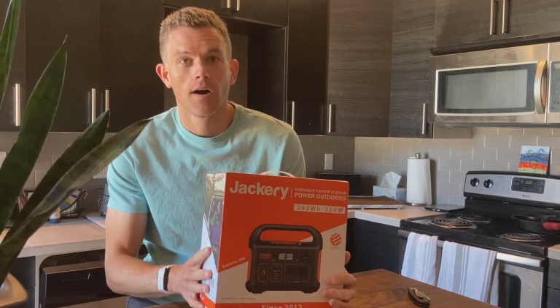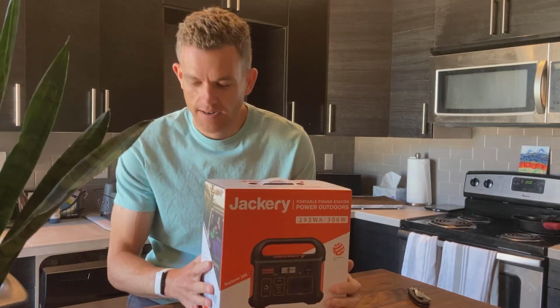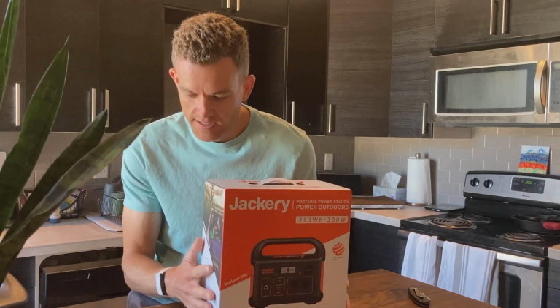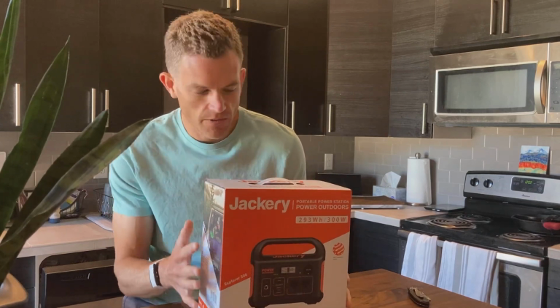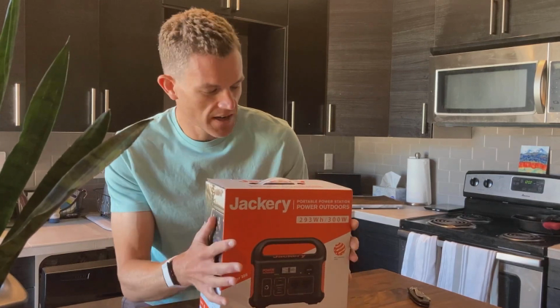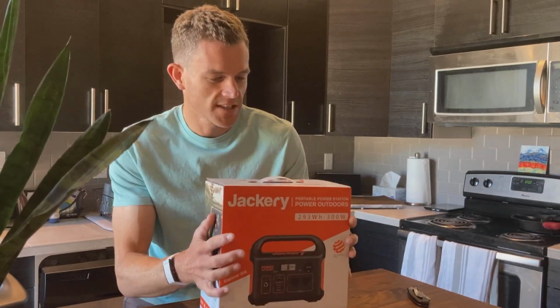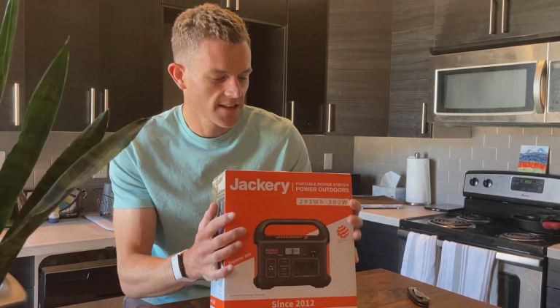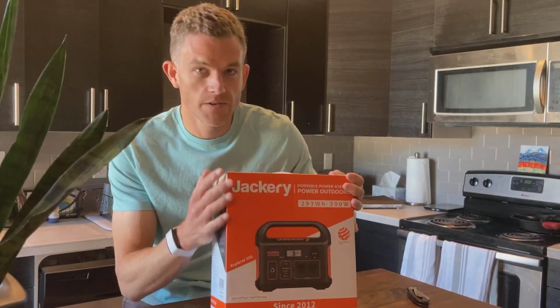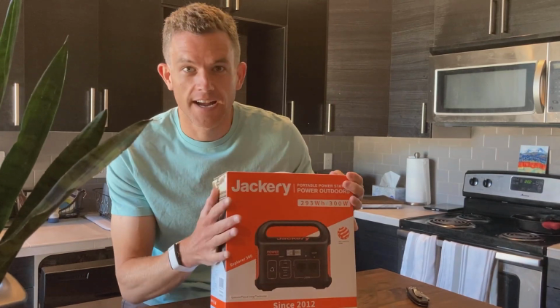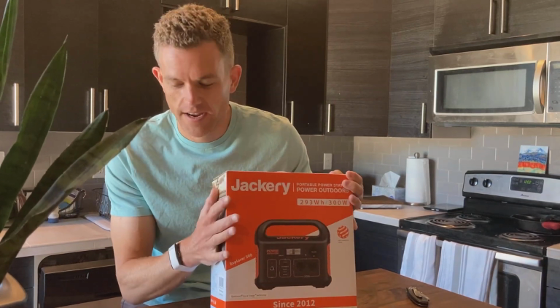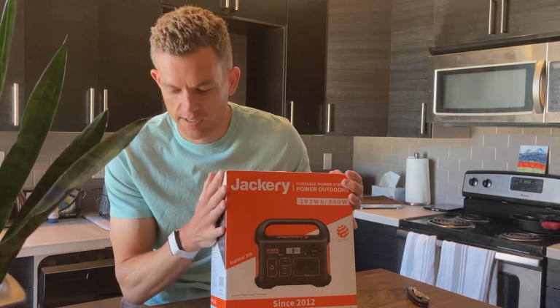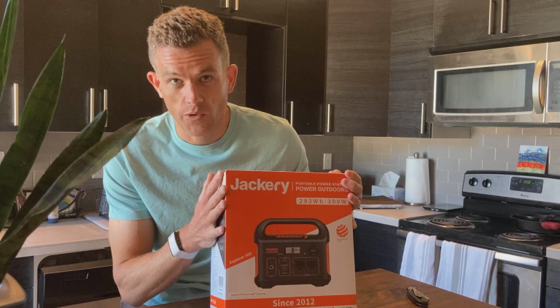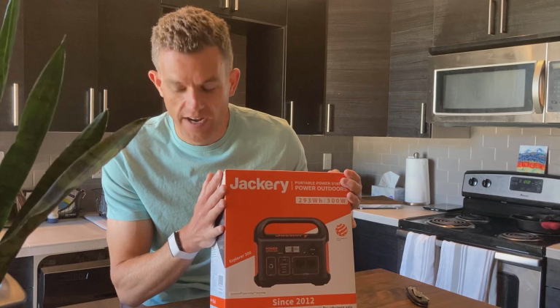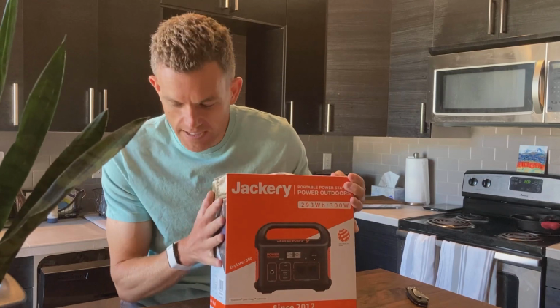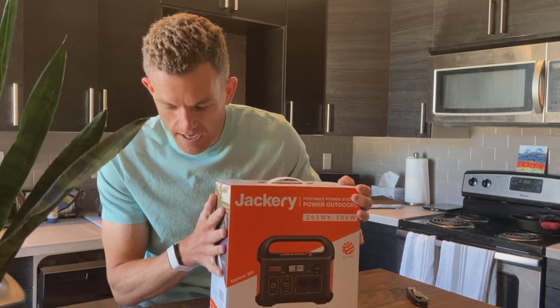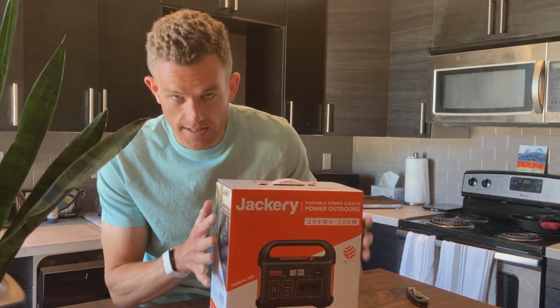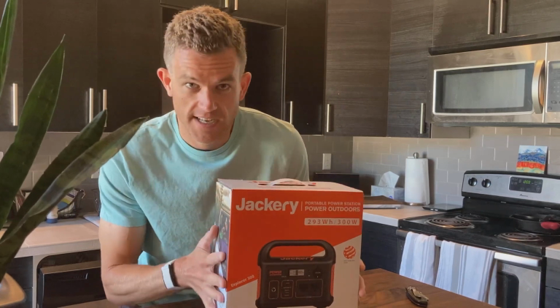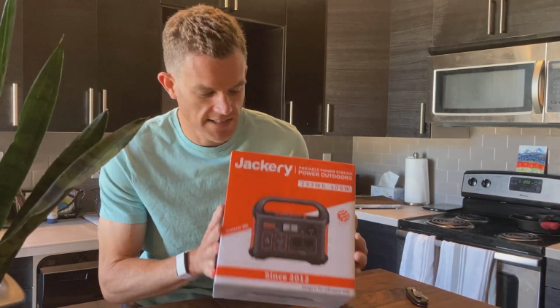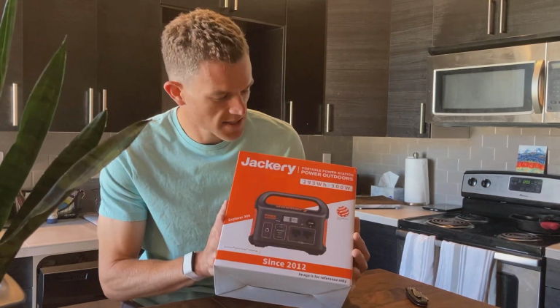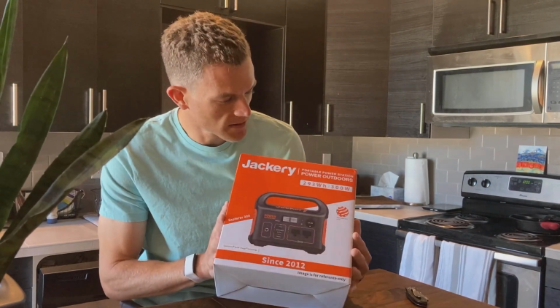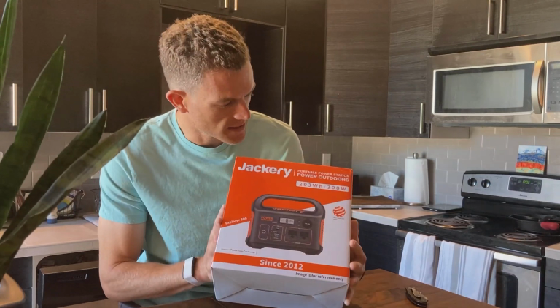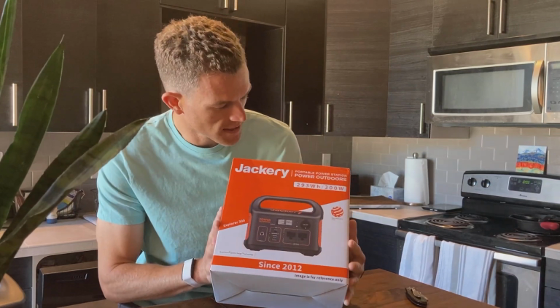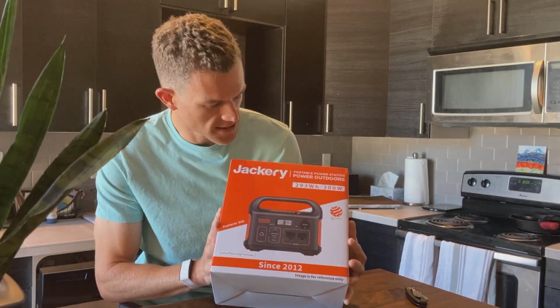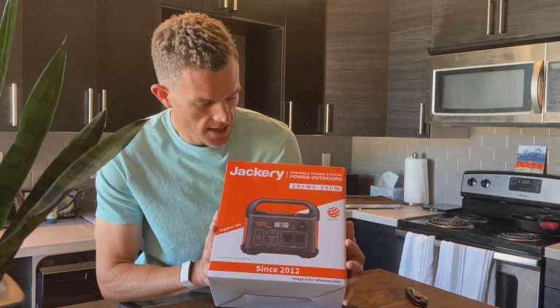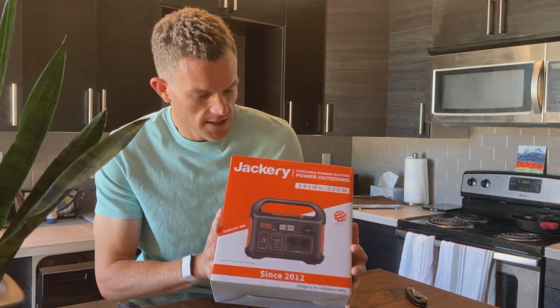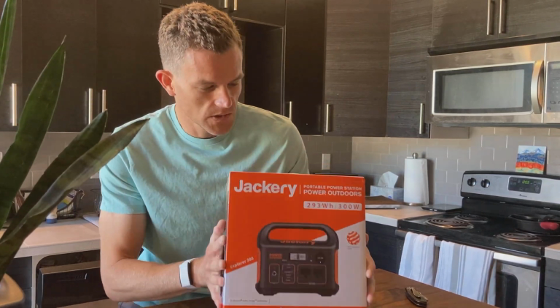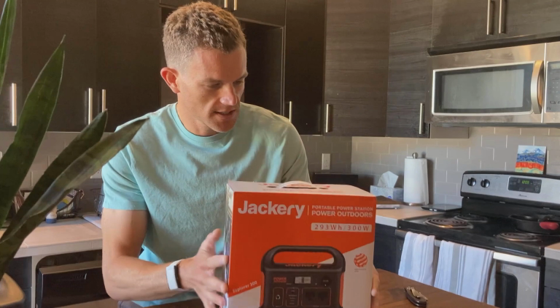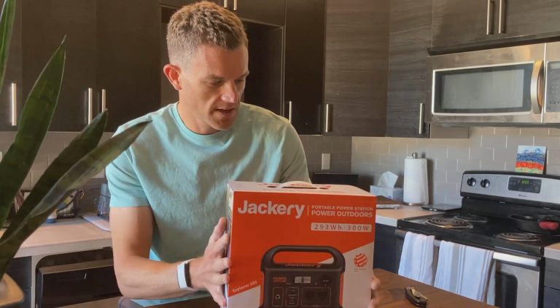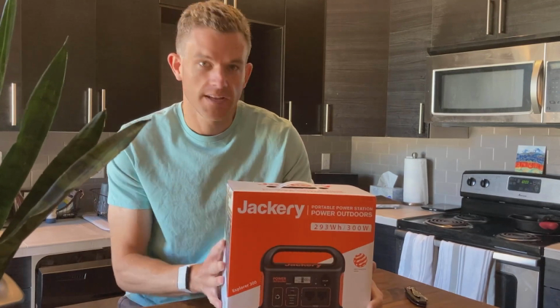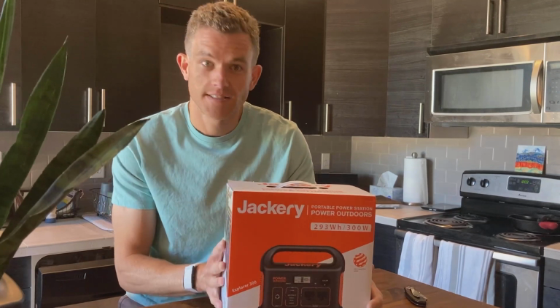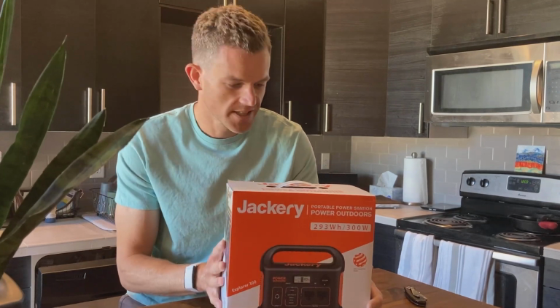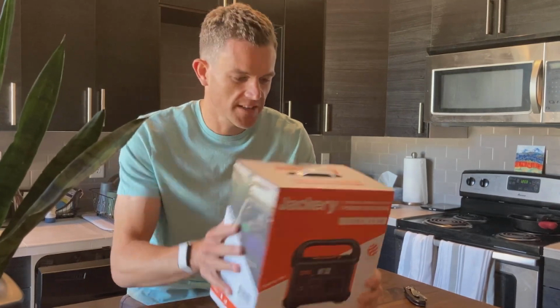Alright, in this video we're going to be unboxing the new Jackery Explorer 300. This is Jackery's latest model. I just got it yesterday, so let's open it up and see what's in the box.